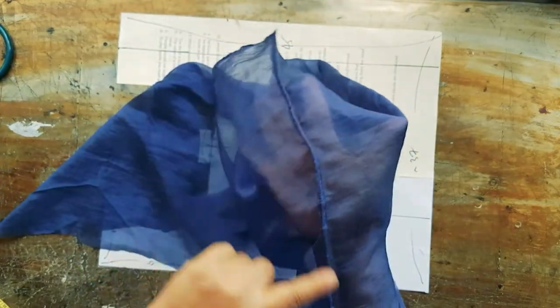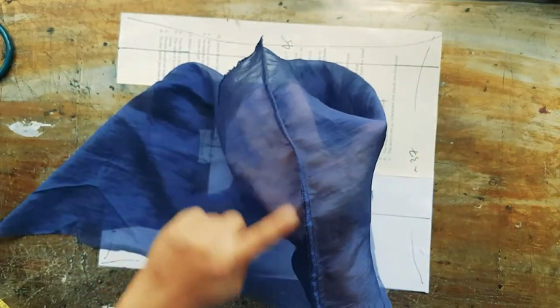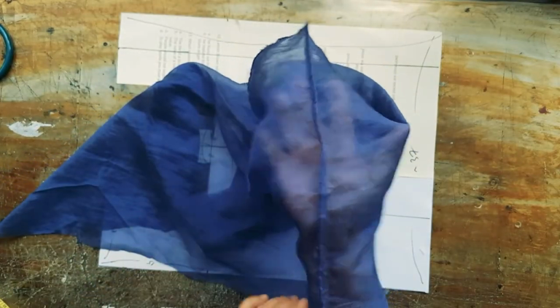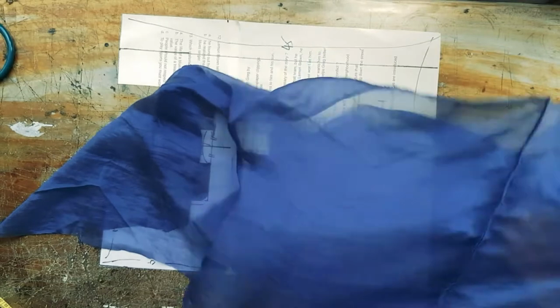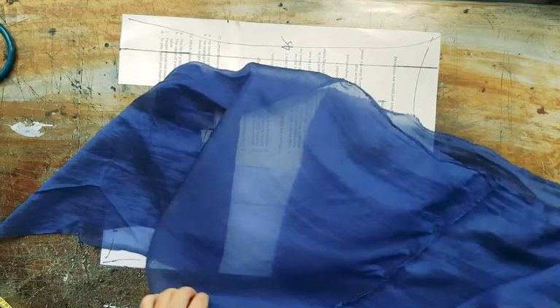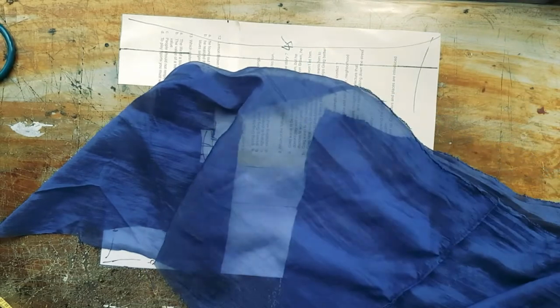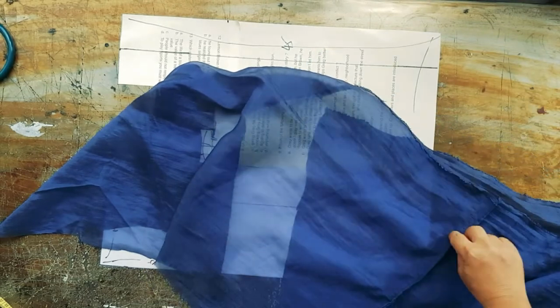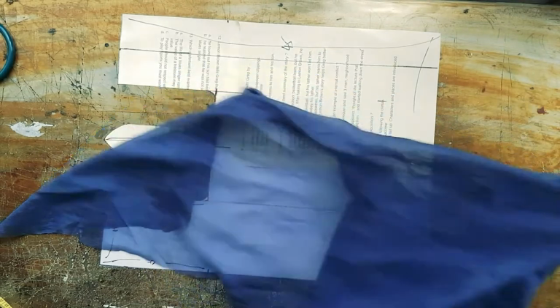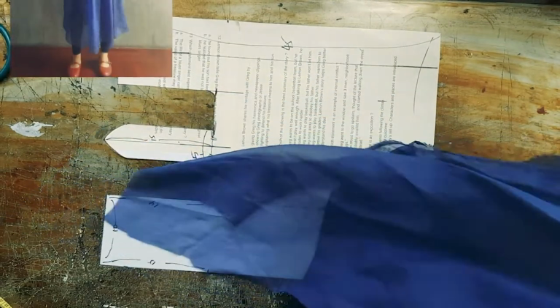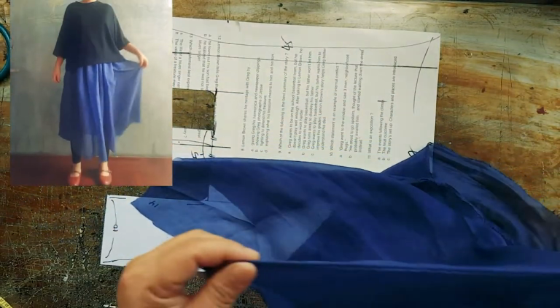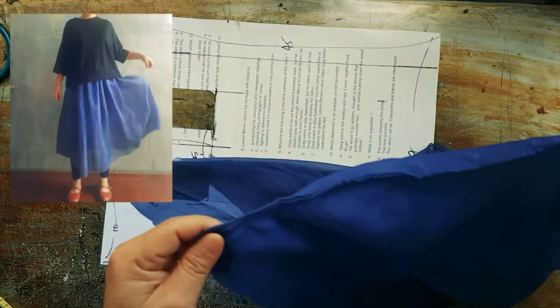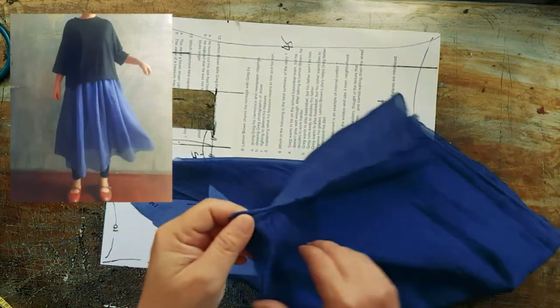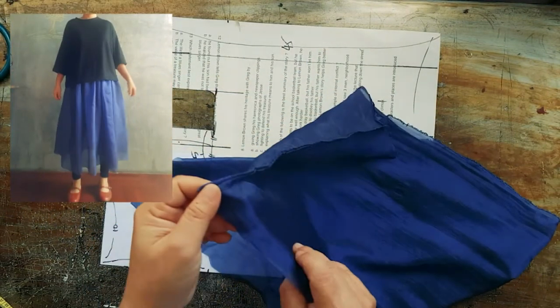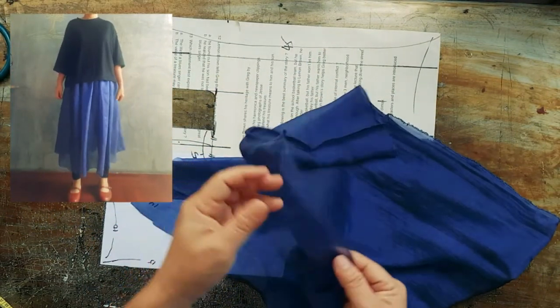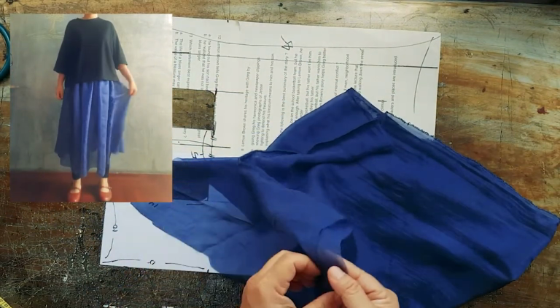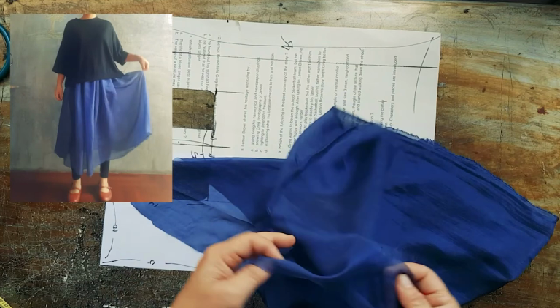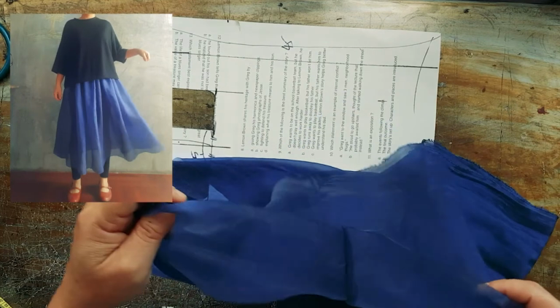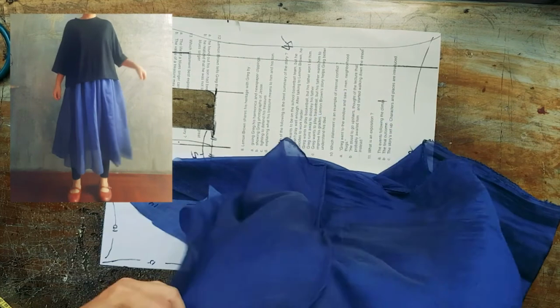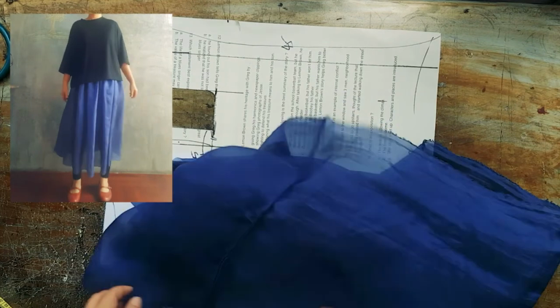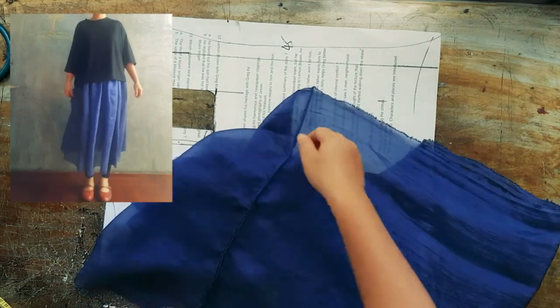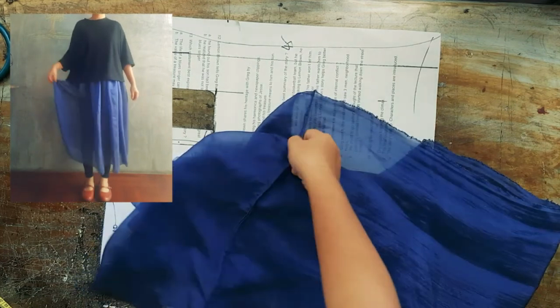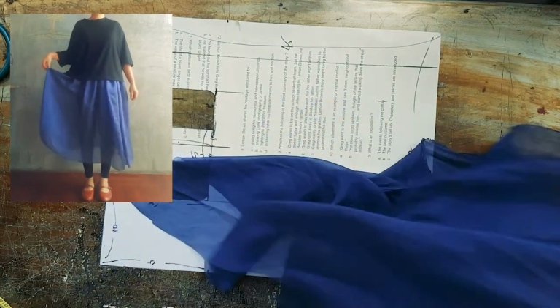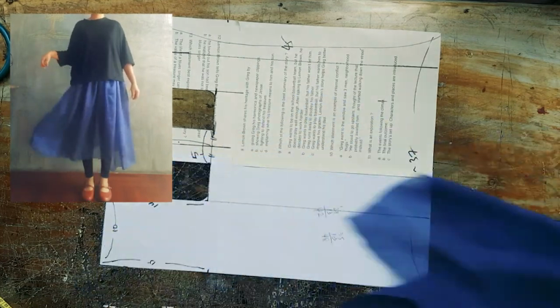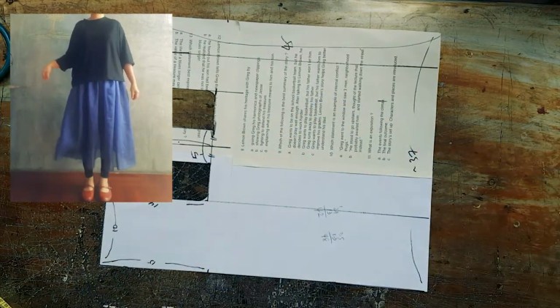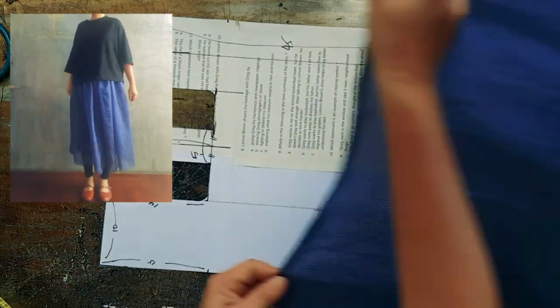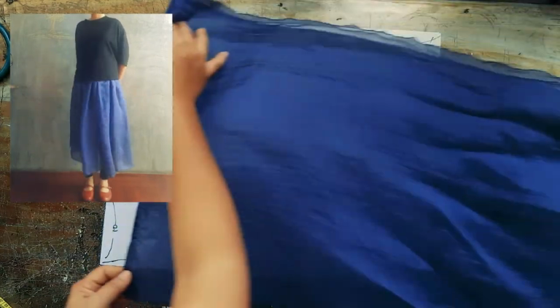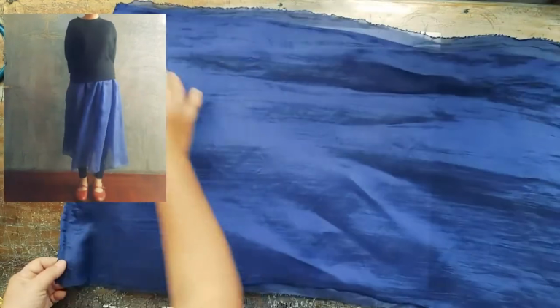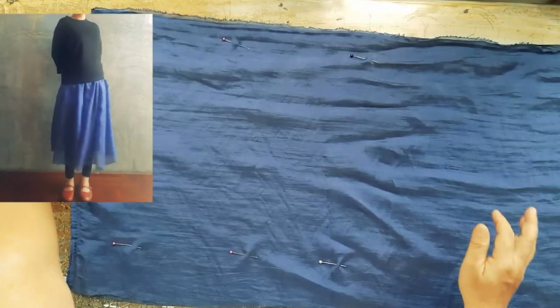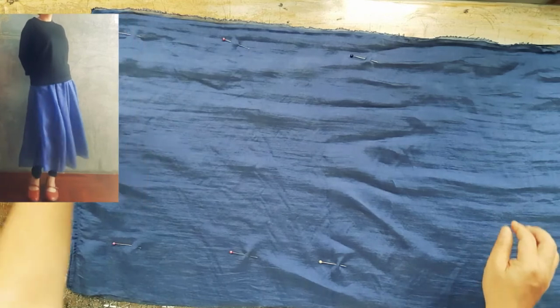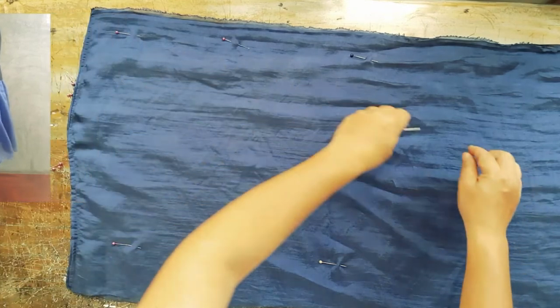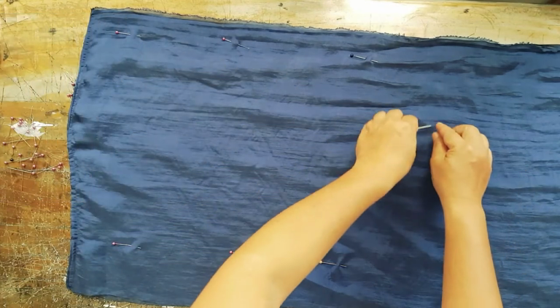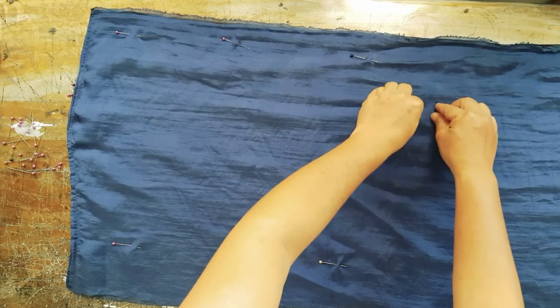The fabric I'm using has a seam and it's already cut up from a gathered skirt that I made. I'm using the seam area as the fold.